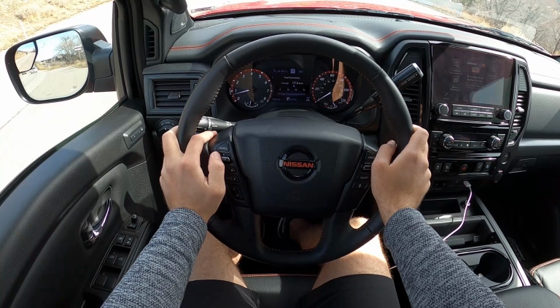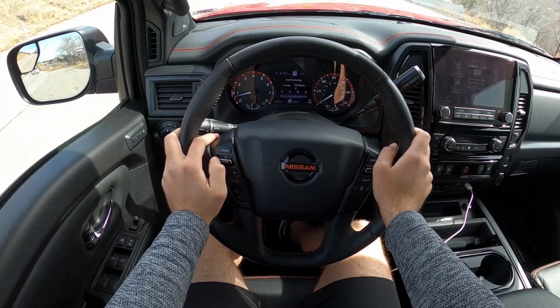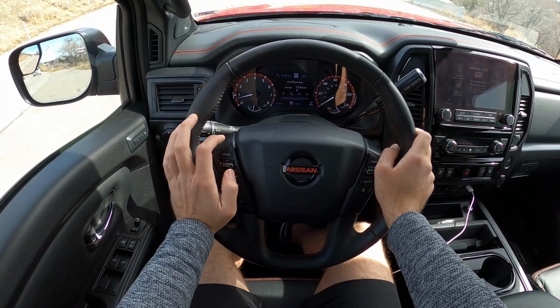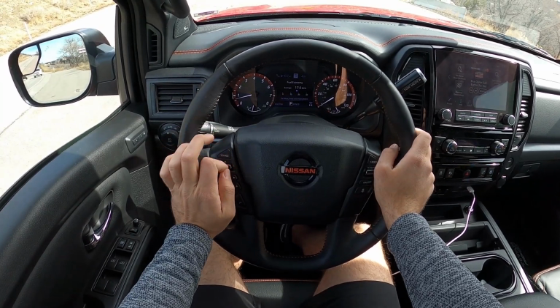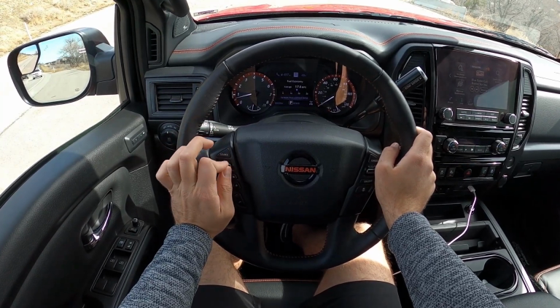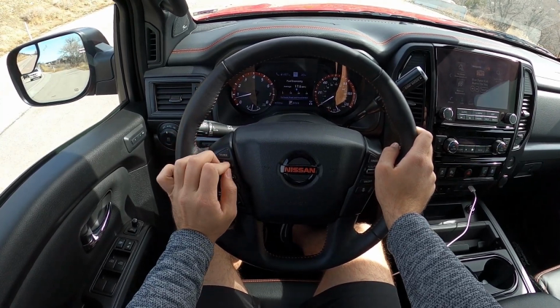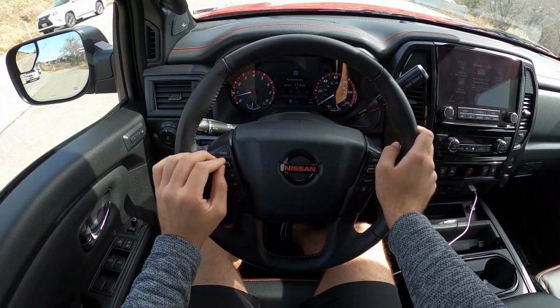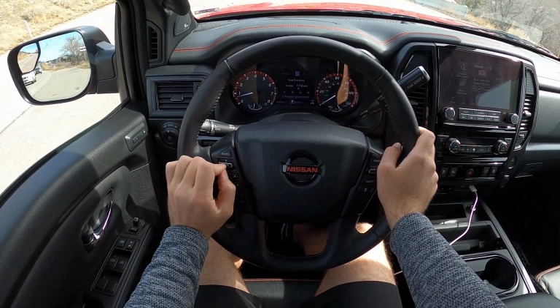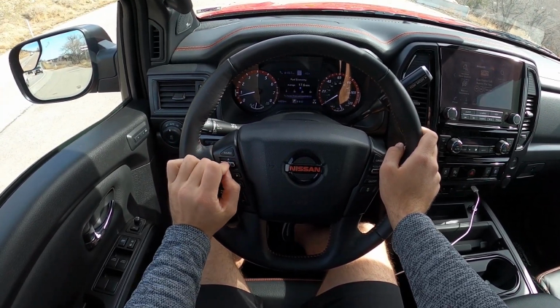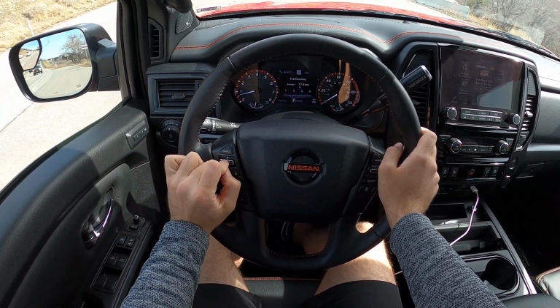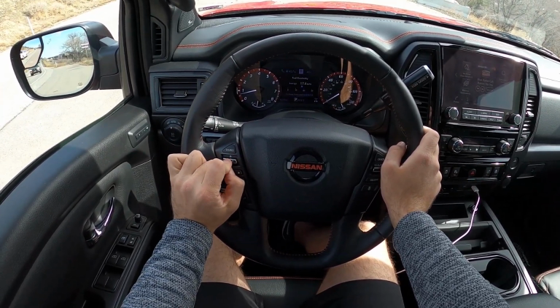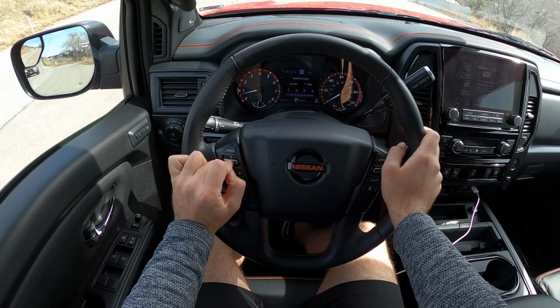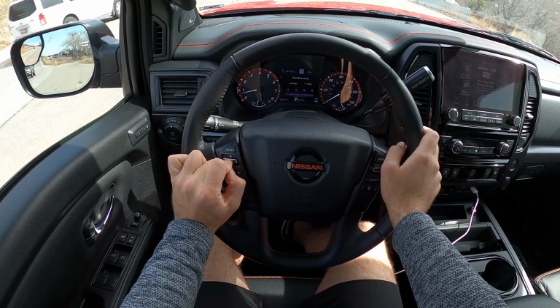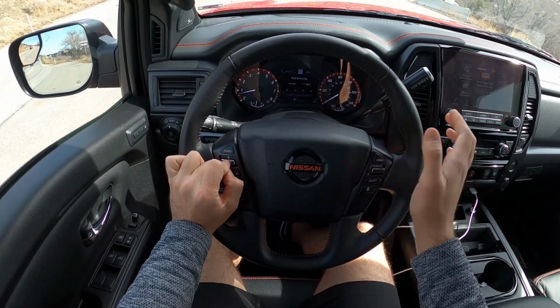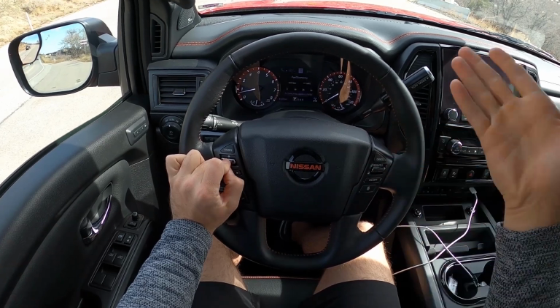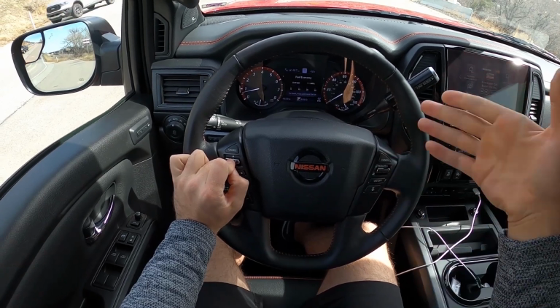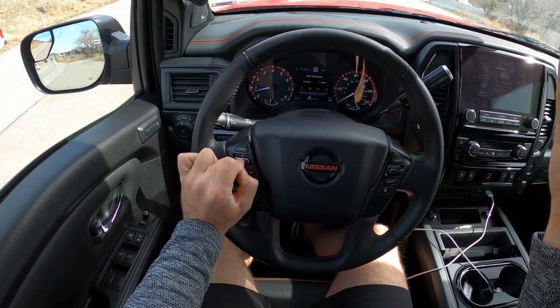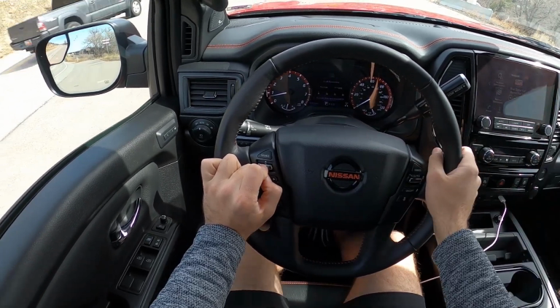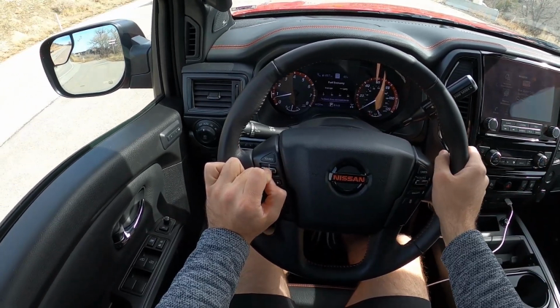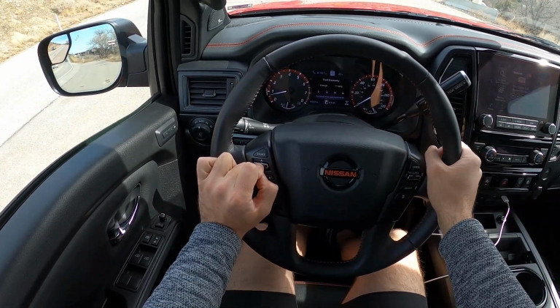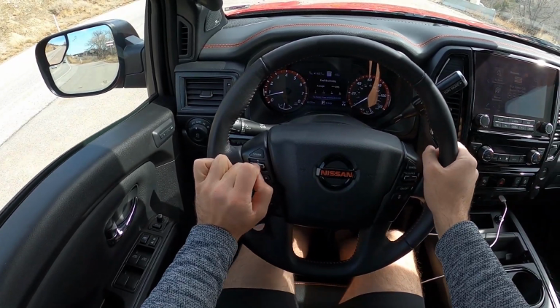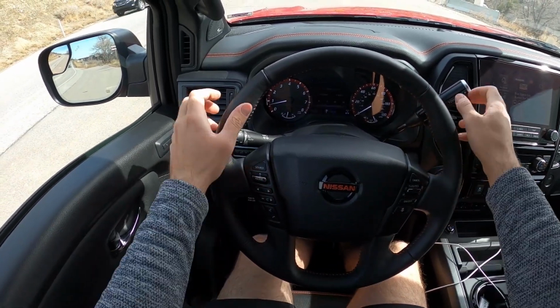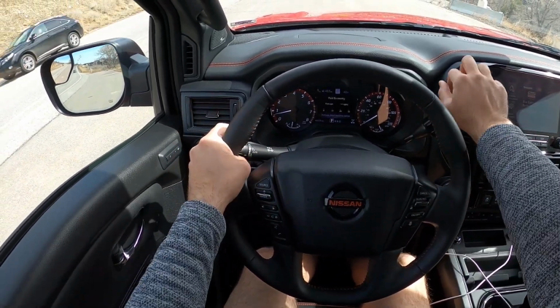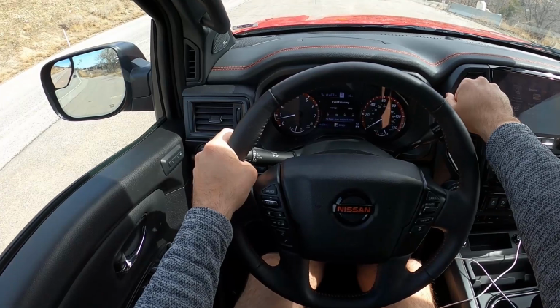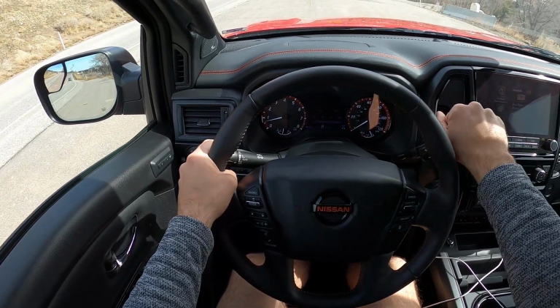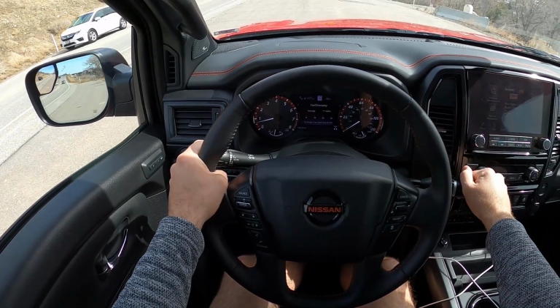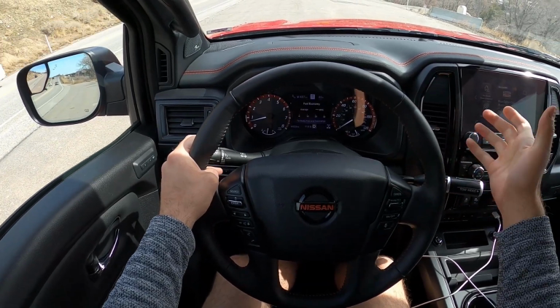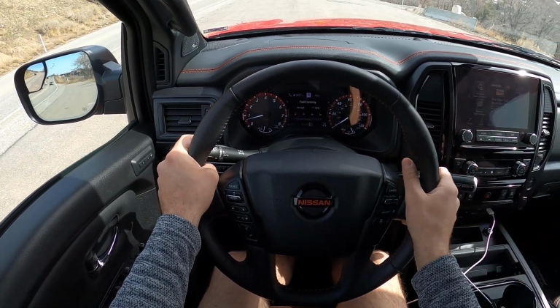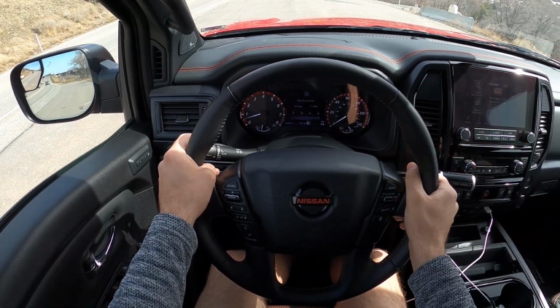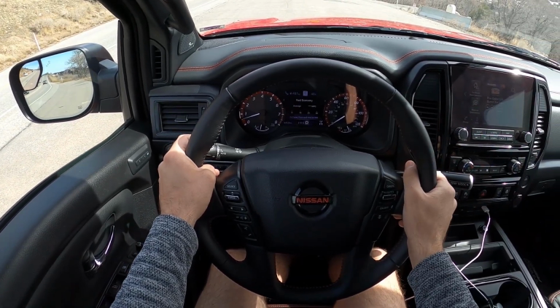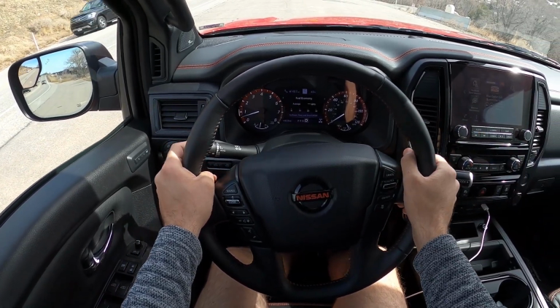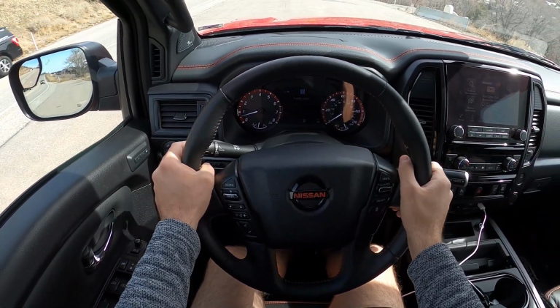We are going to be doing our Canyon drive here in the Titan Pro 4X. First off, we're resetting the fuel economy. The average was 17.6 miles per gallon, but we're going to get our Canyon fuel economy, which will be pretty interesting to see.